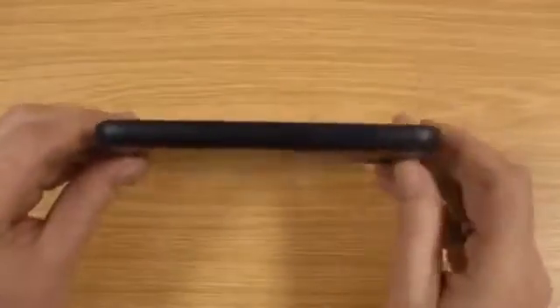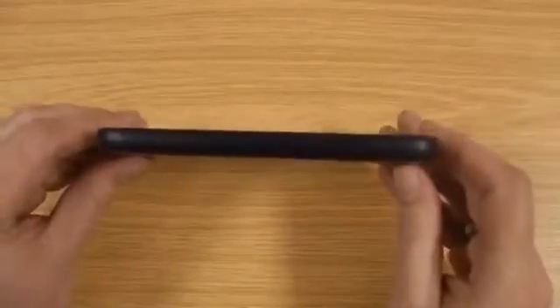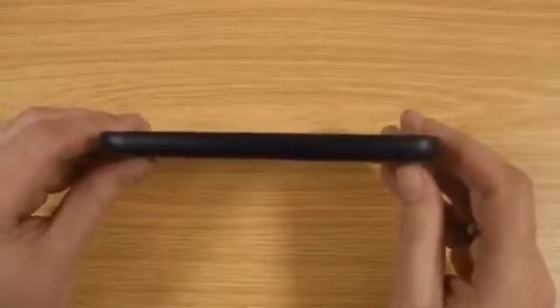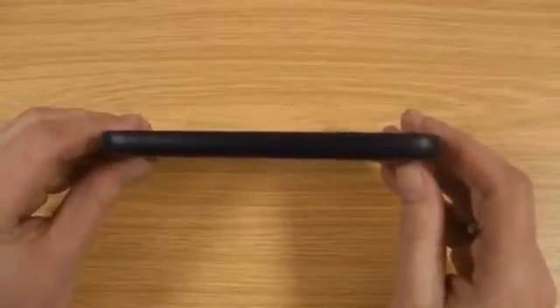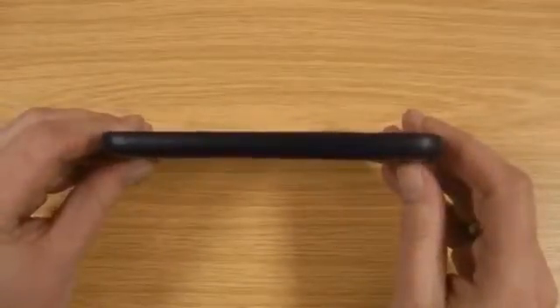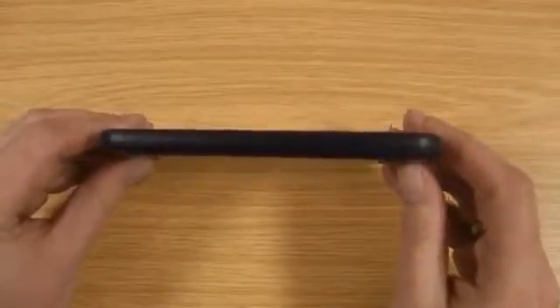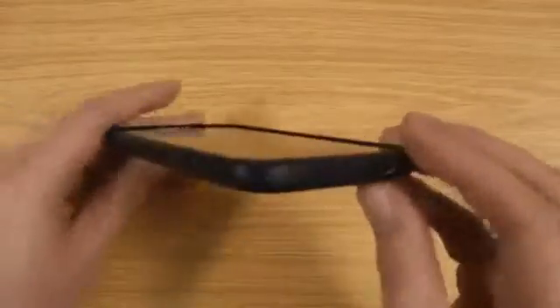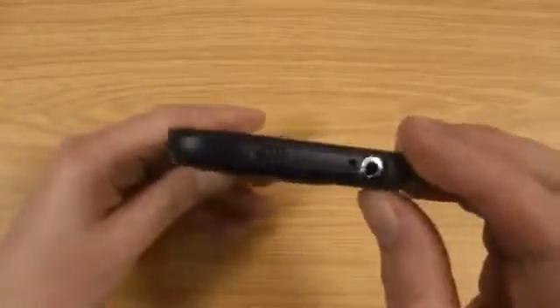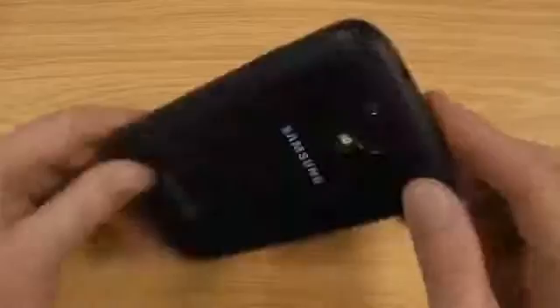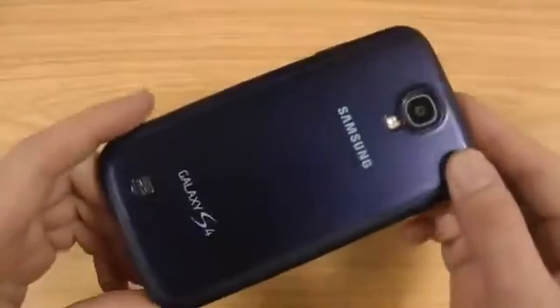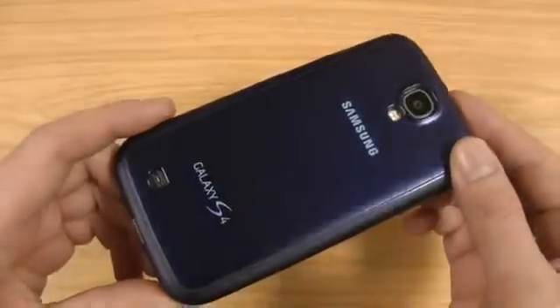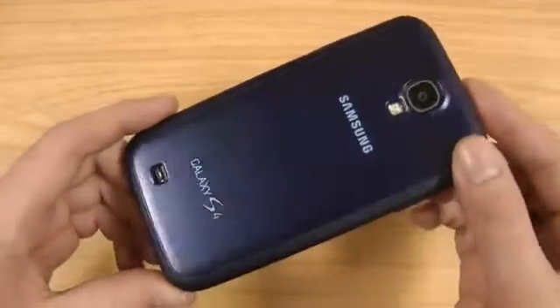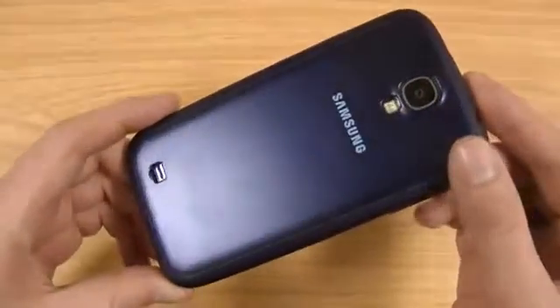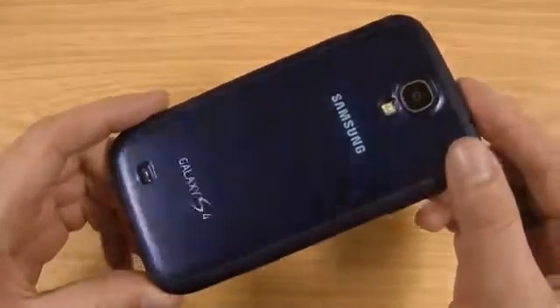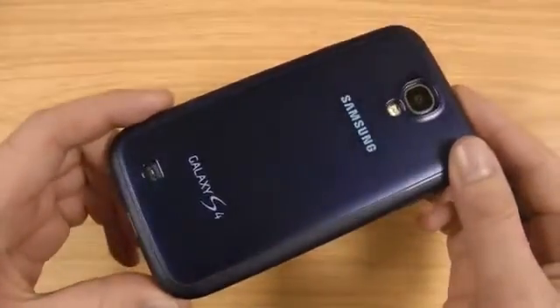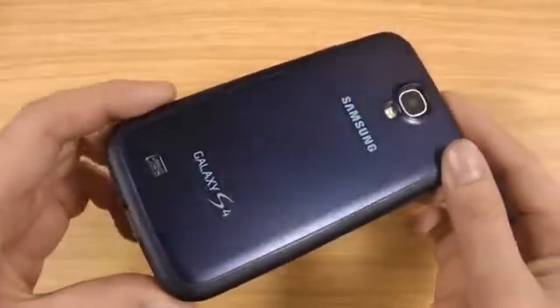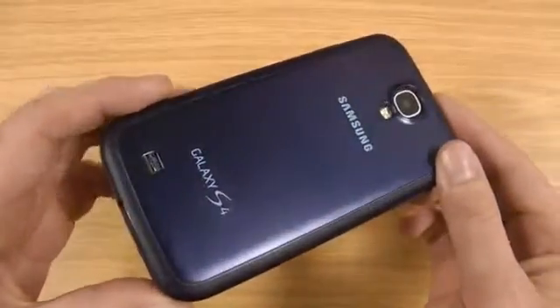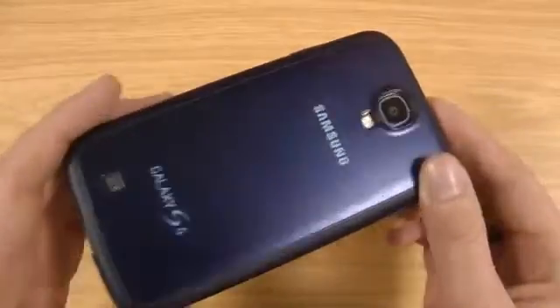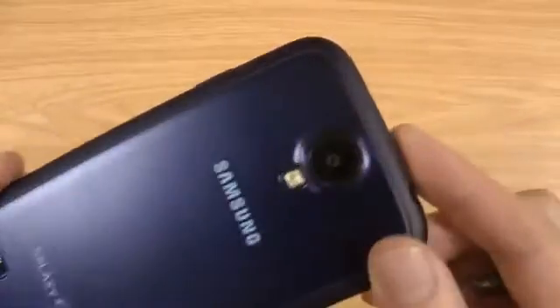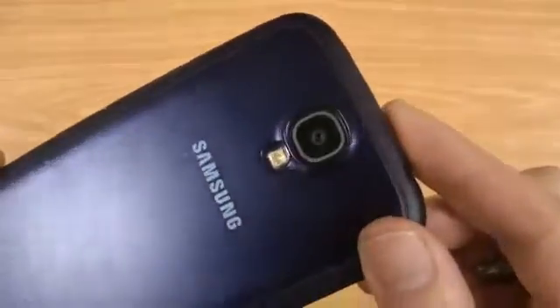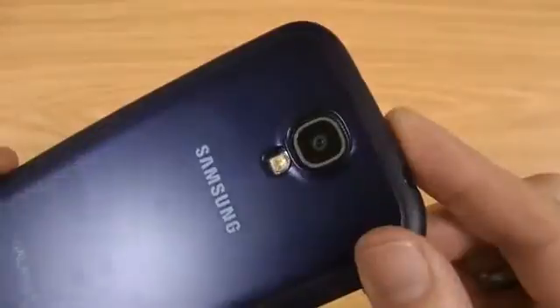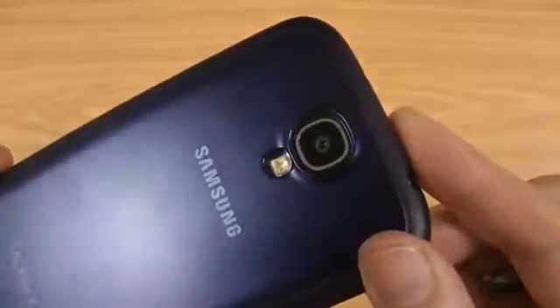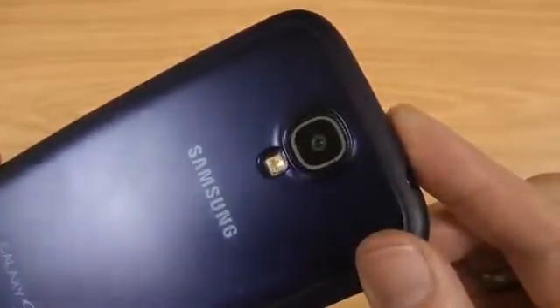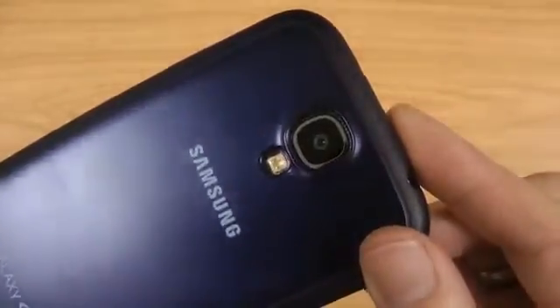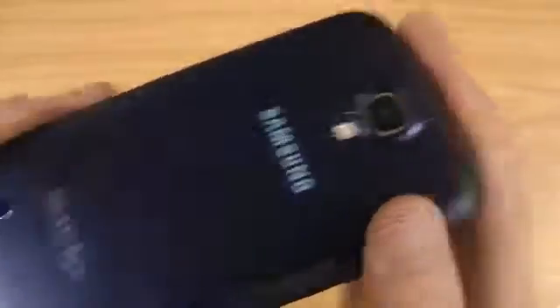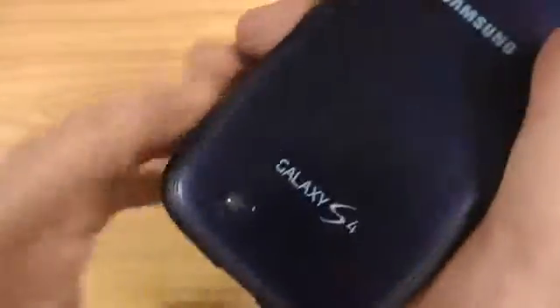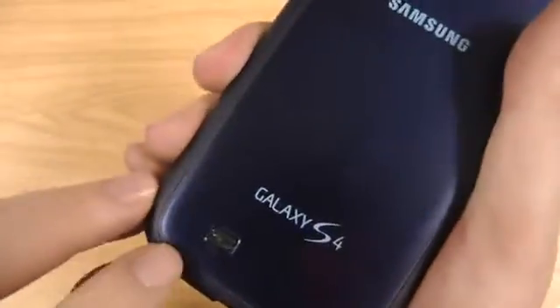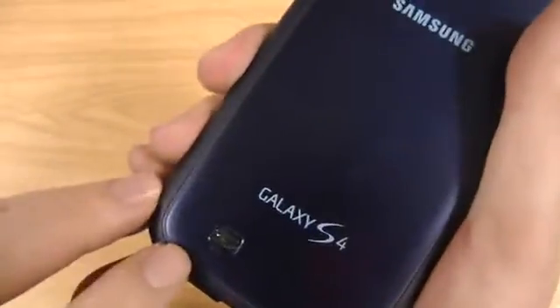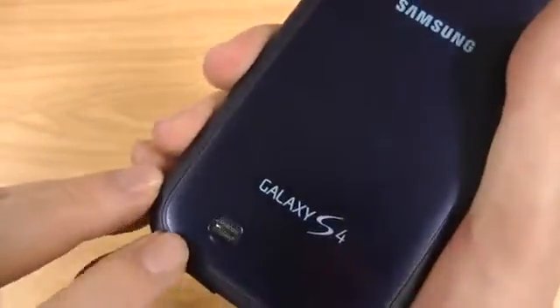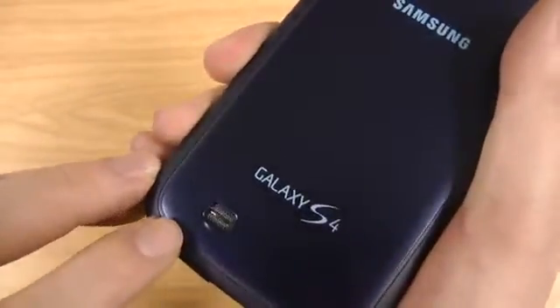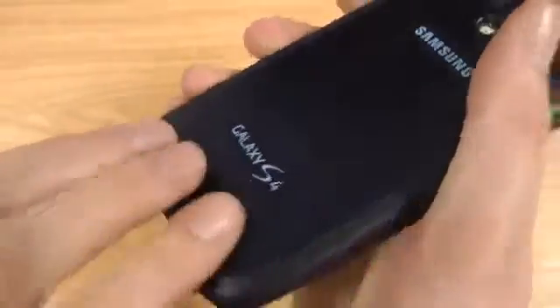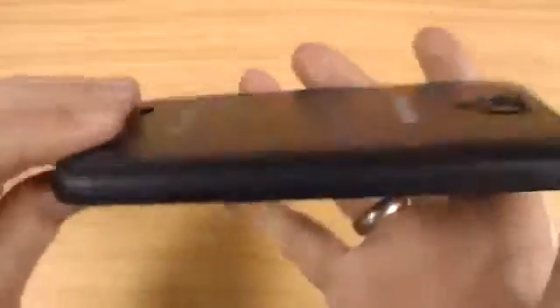Let's start with how slim it keeps the S4. On the back you can see you've got Samsung branding, also Galaxy S4 branding. The camera cut out lines up really nicely, and same with the loudspeaker output.